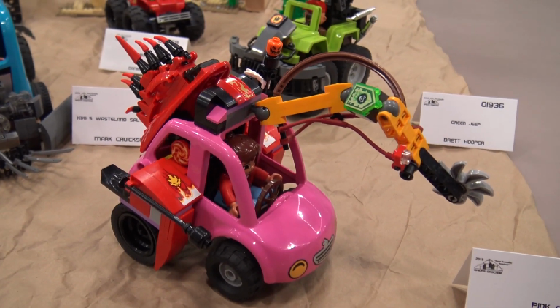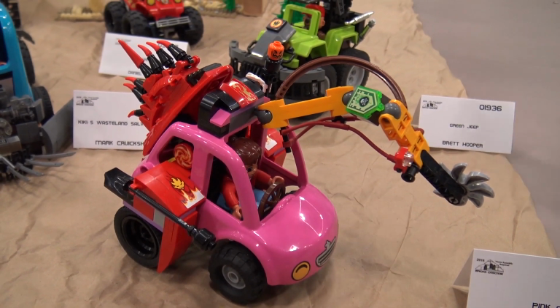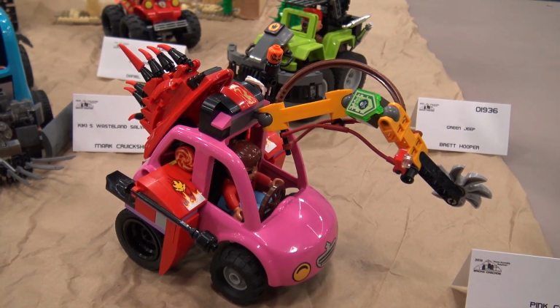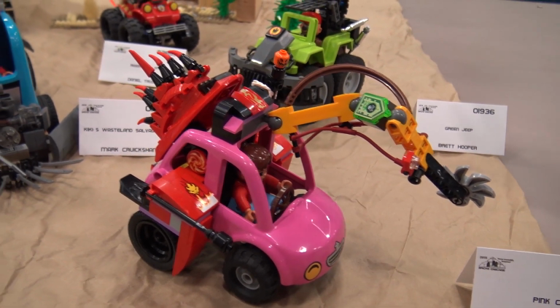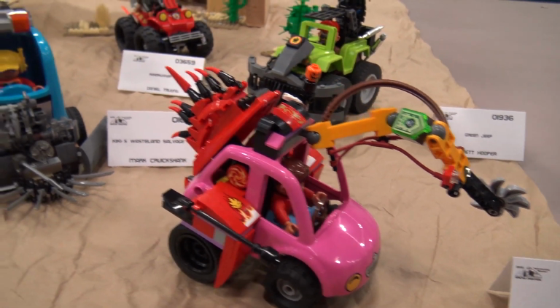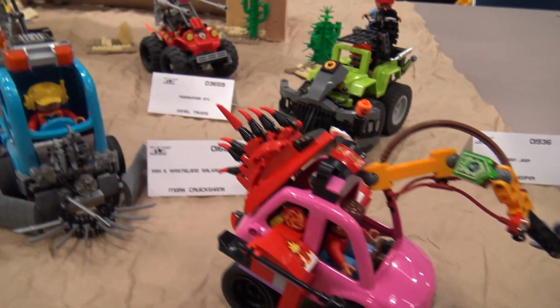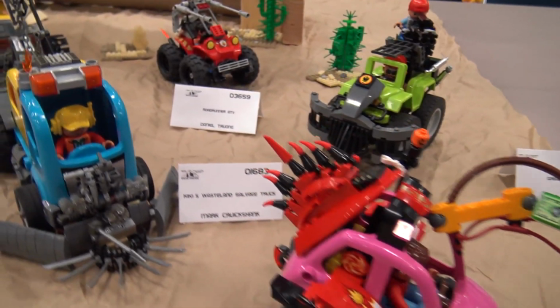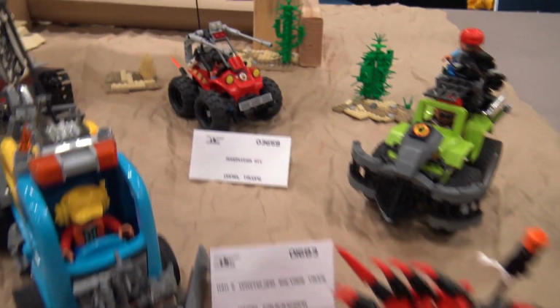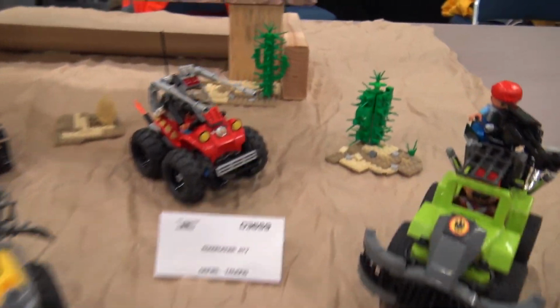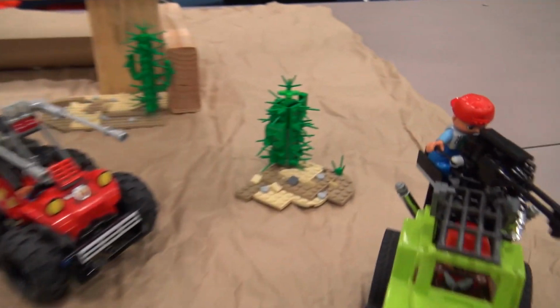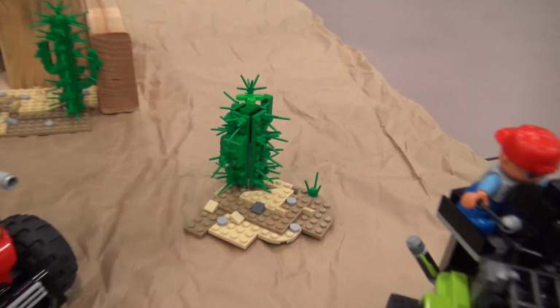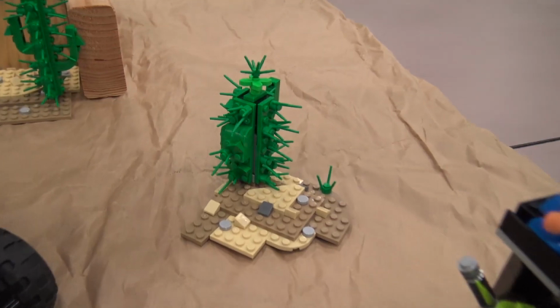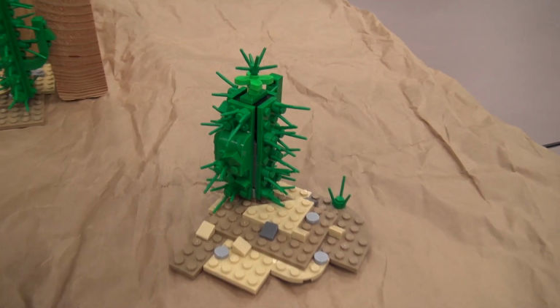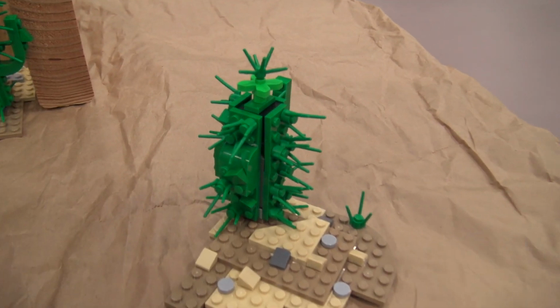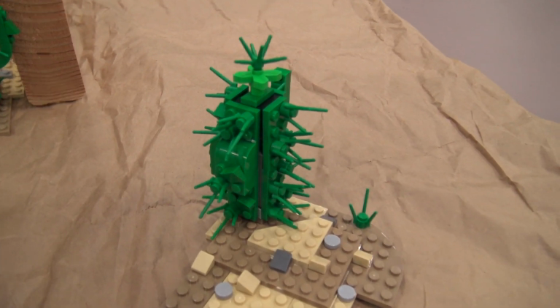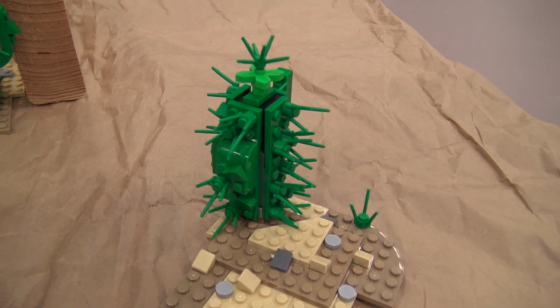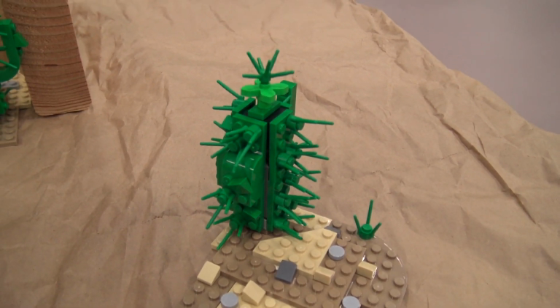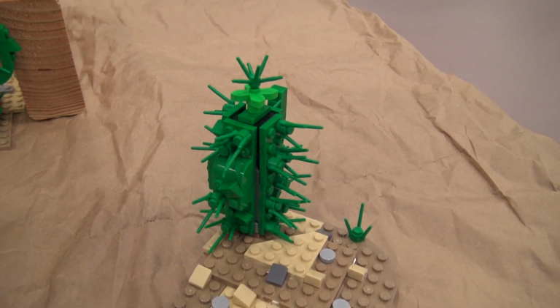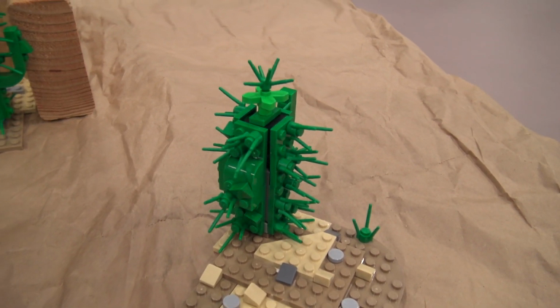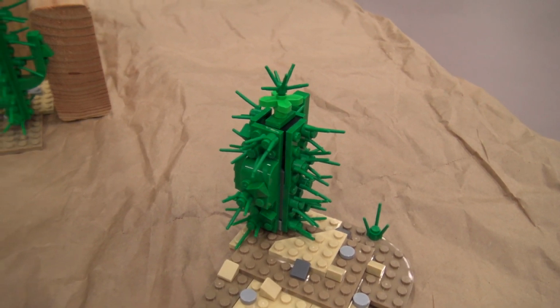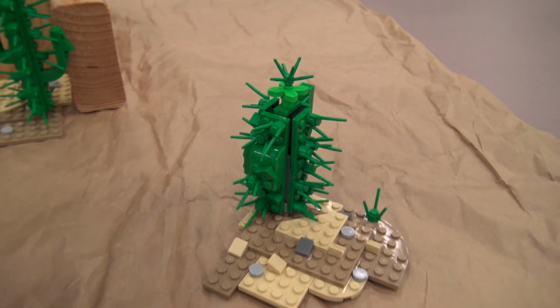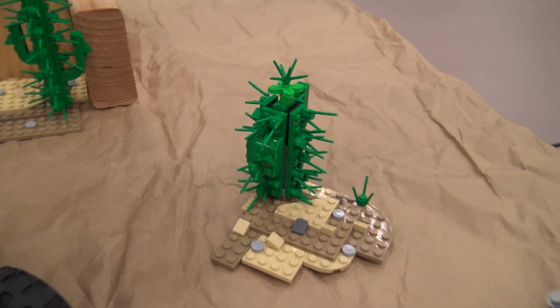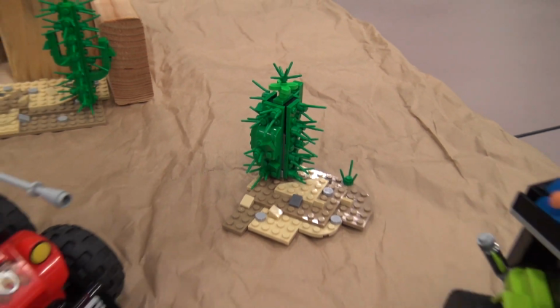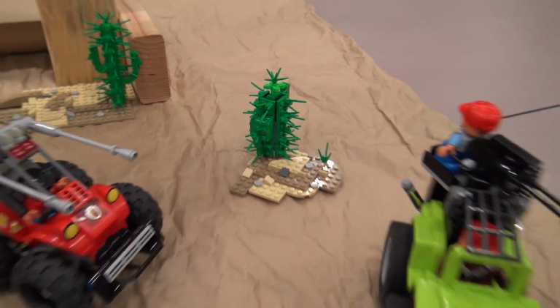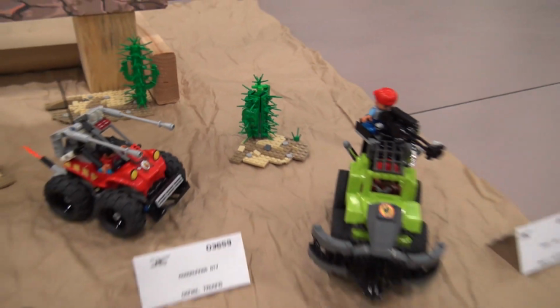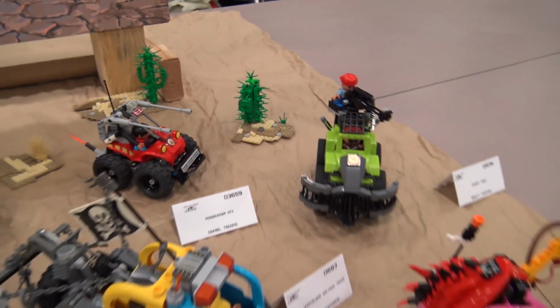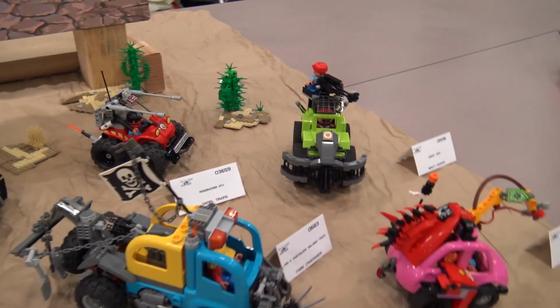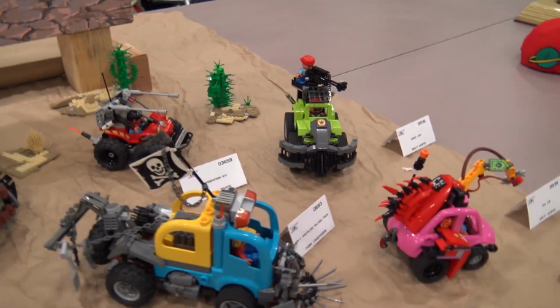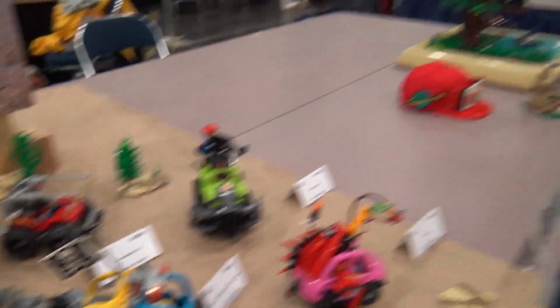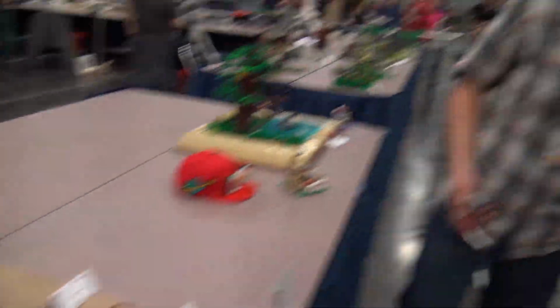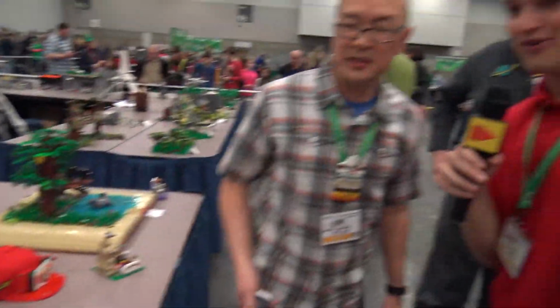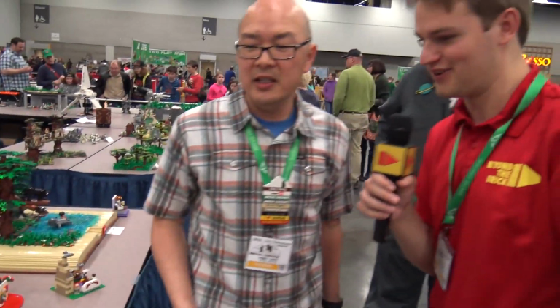He also did a few of the sceneries — the cactus and a few of these mounds — just to add to it. Very impressive. So then I think Perry, our final collaborator — what do you have here?